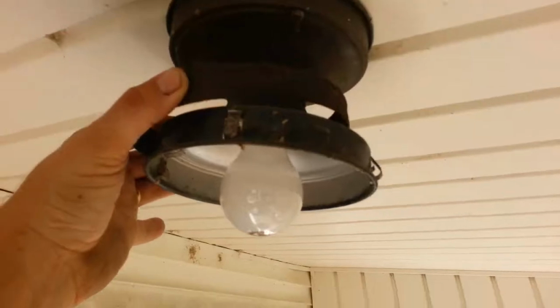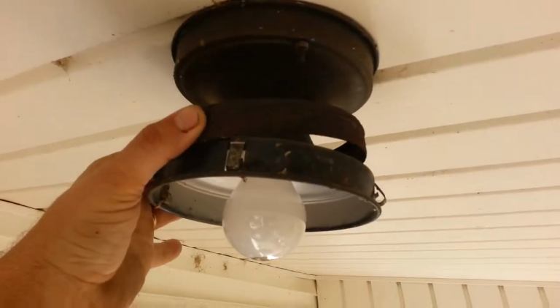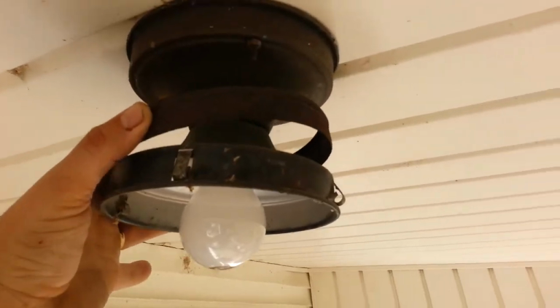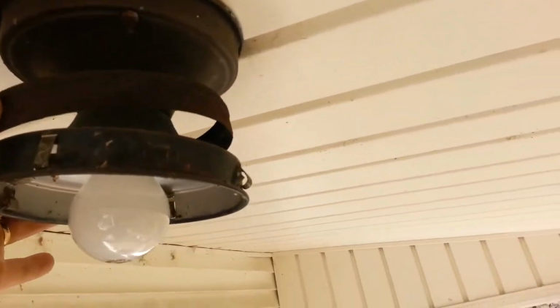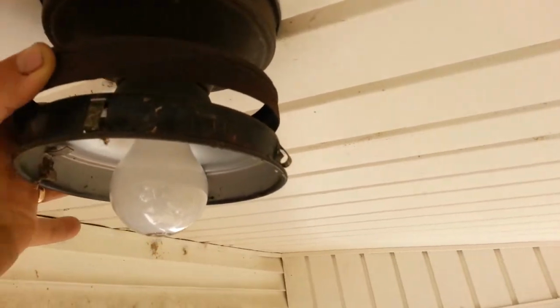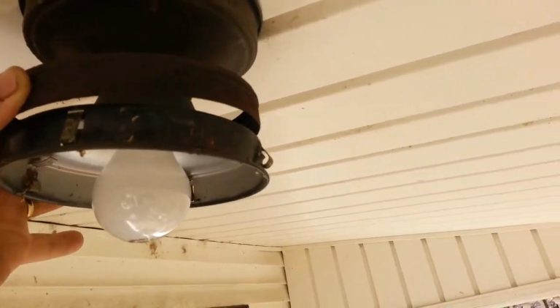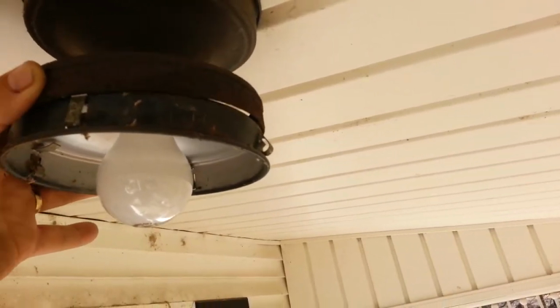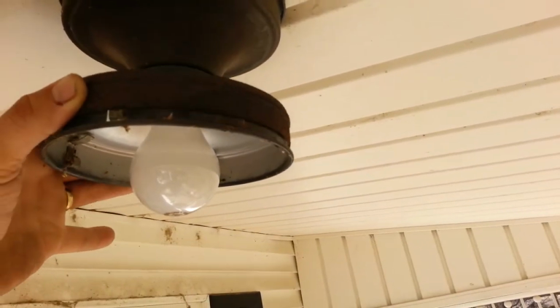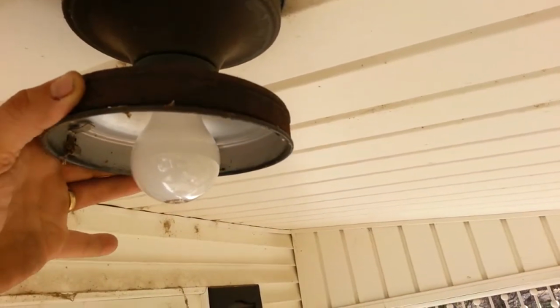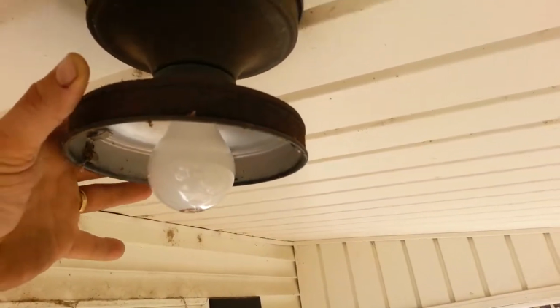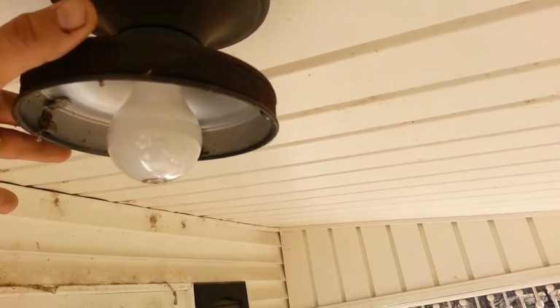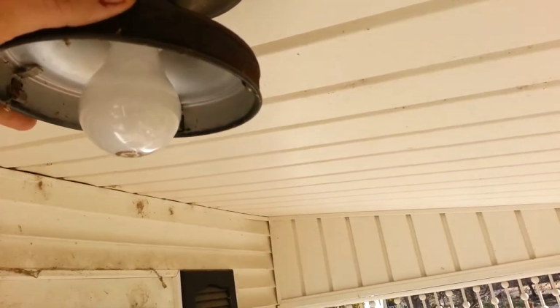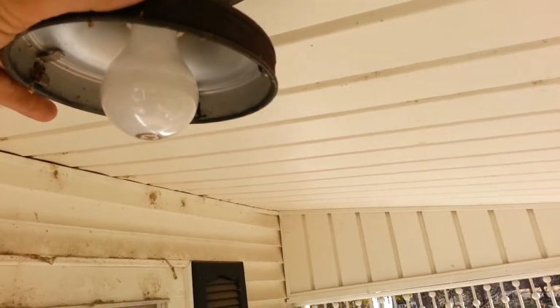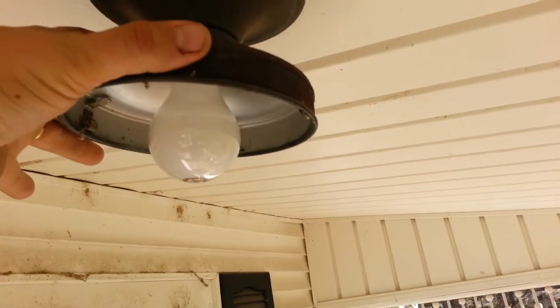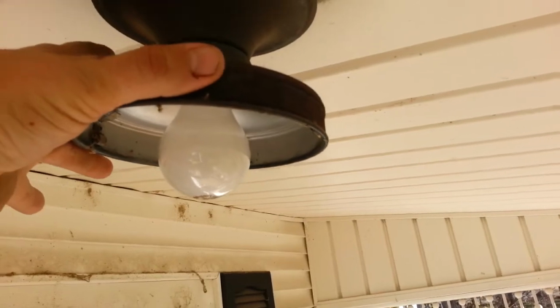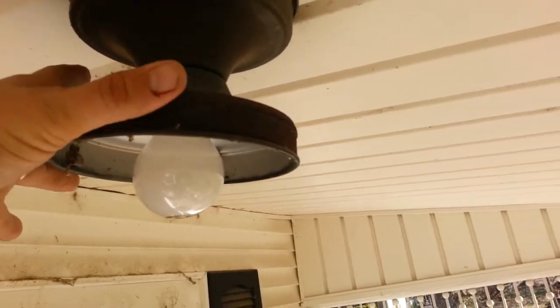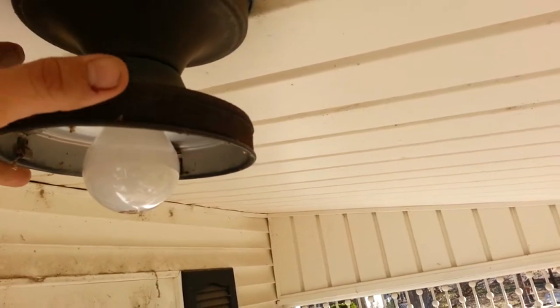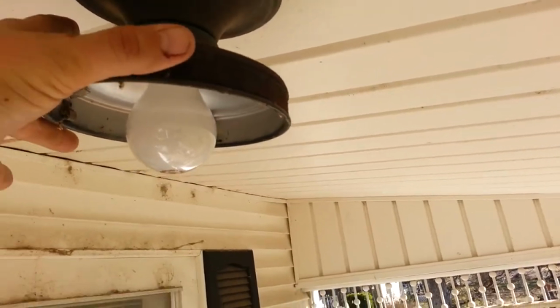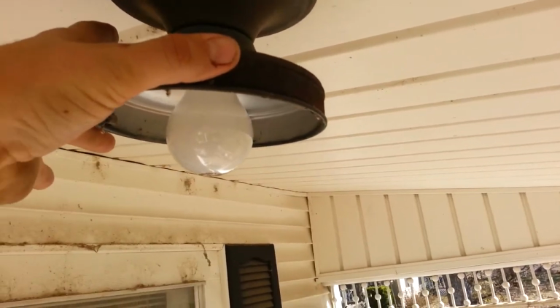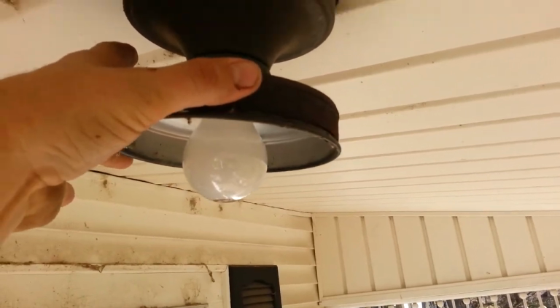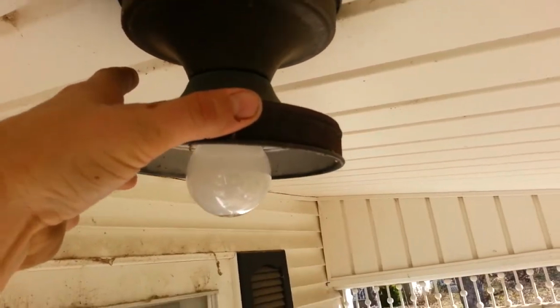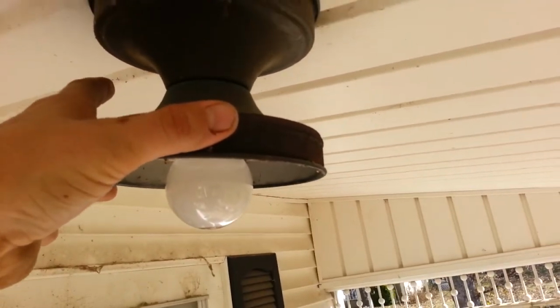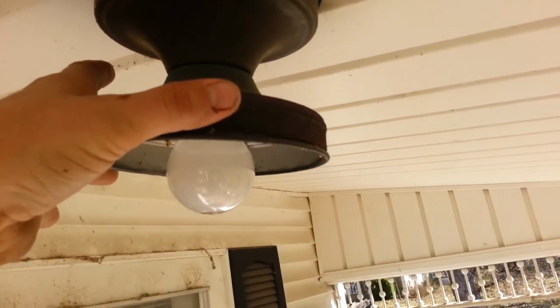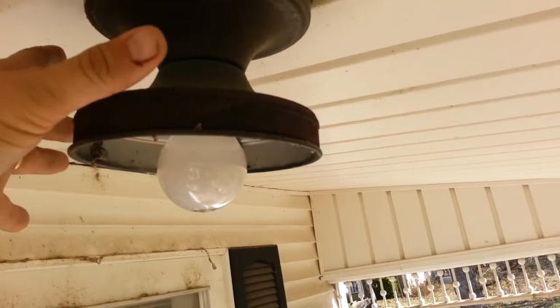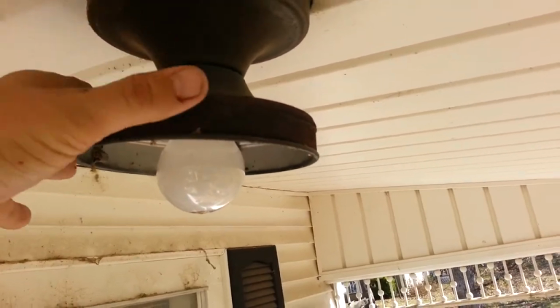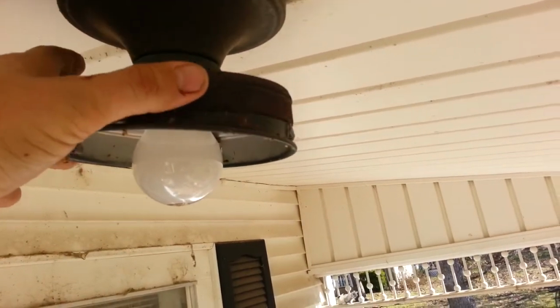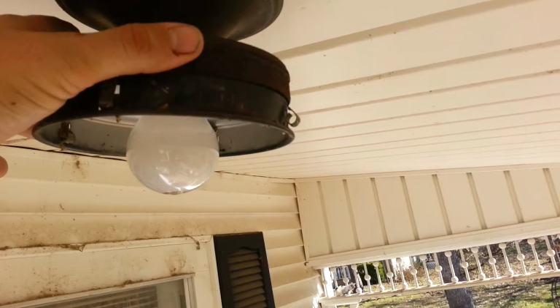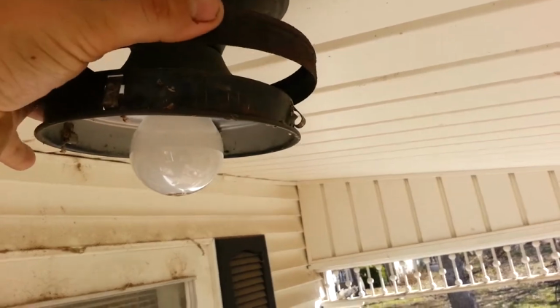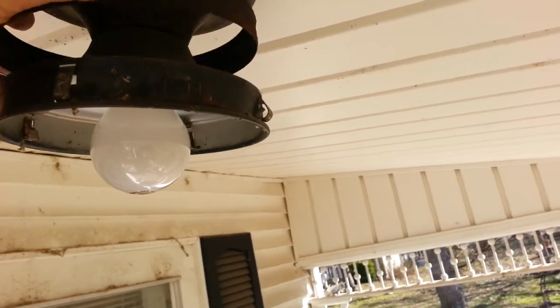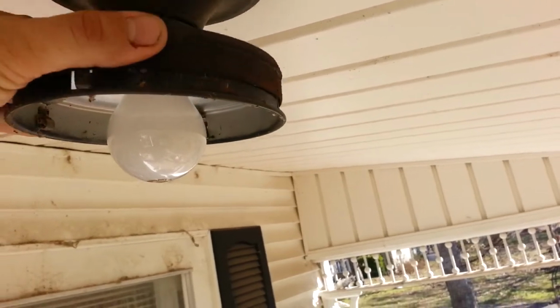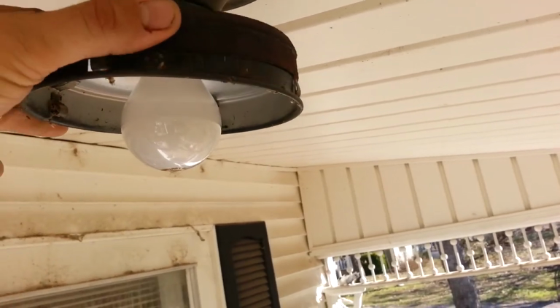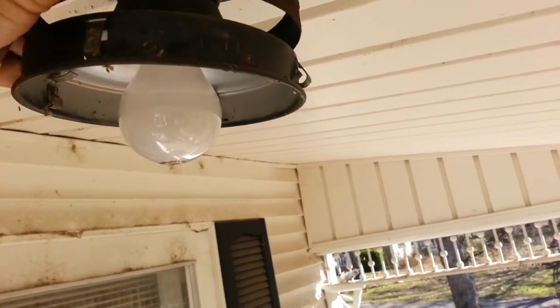If you ever run into this little guy again, here's a quick little fix. If you come across a light fixture that has no set screws in it, check and see if there's a collar on it — yeah, like that right there.